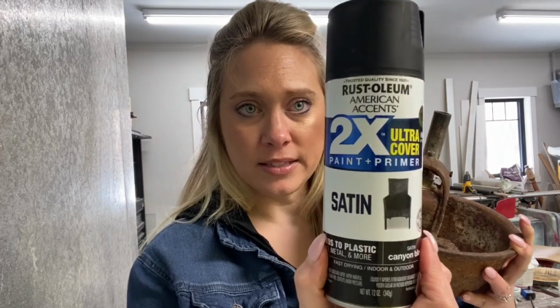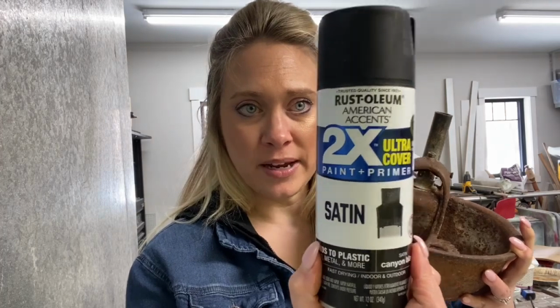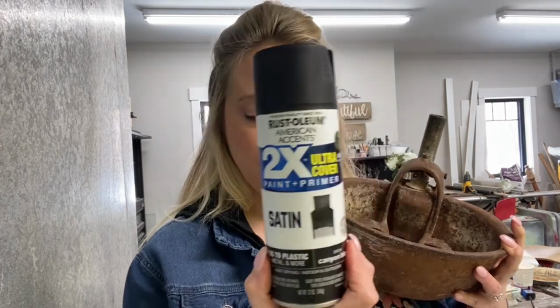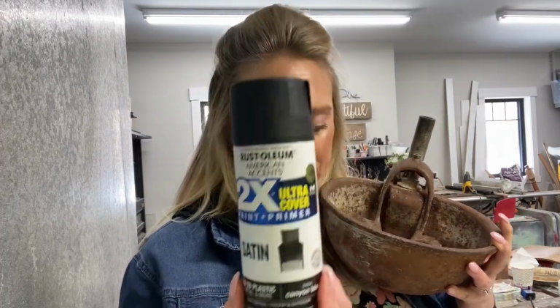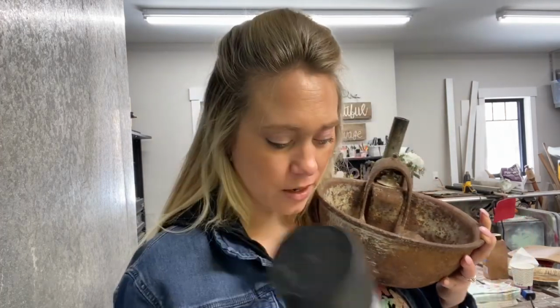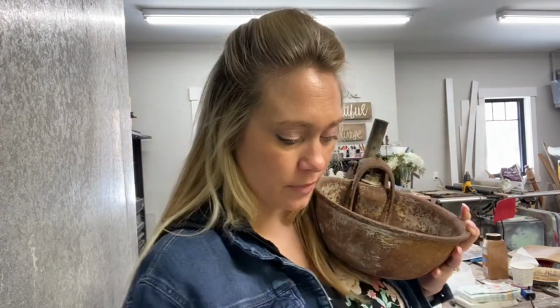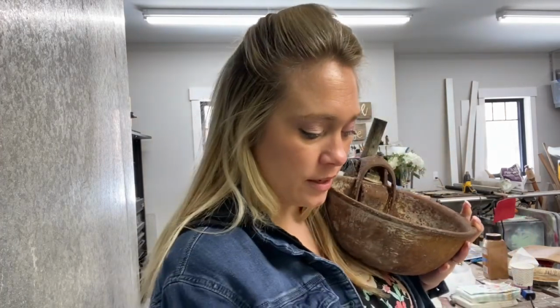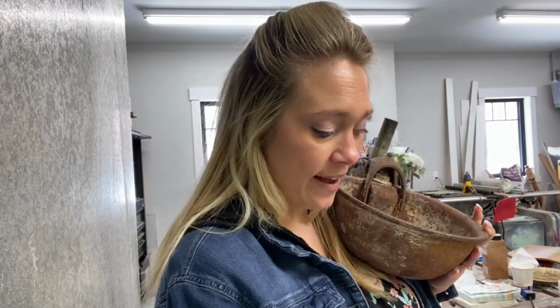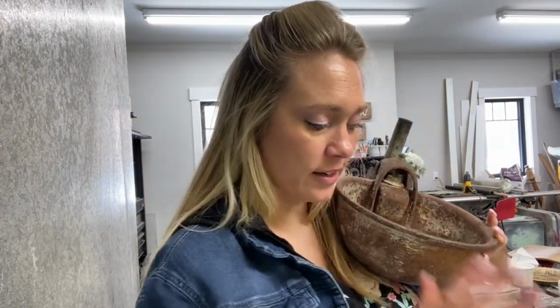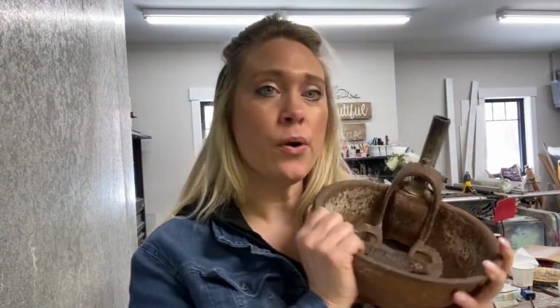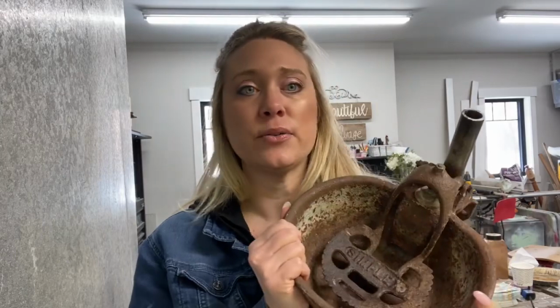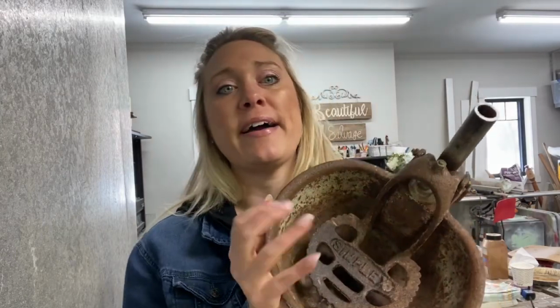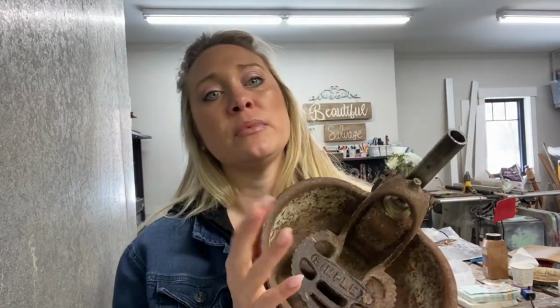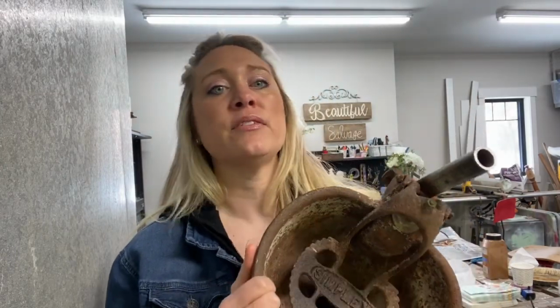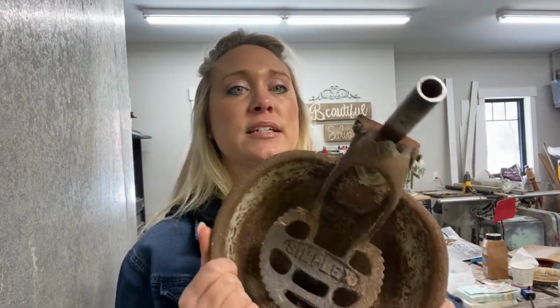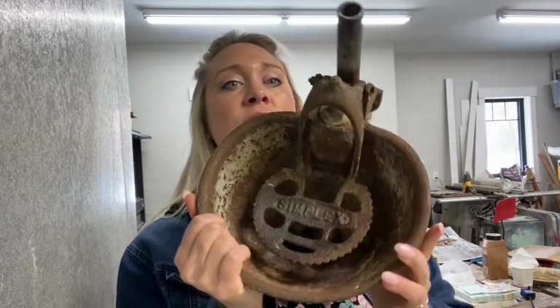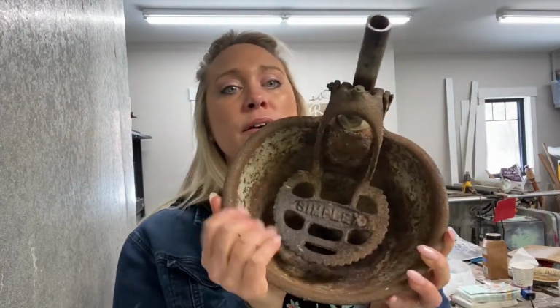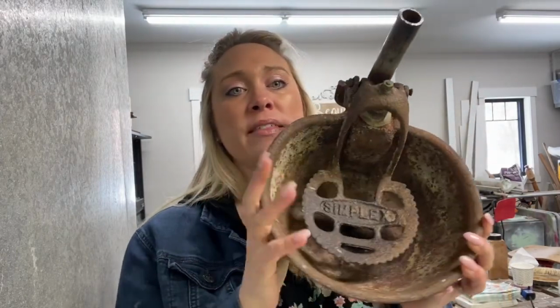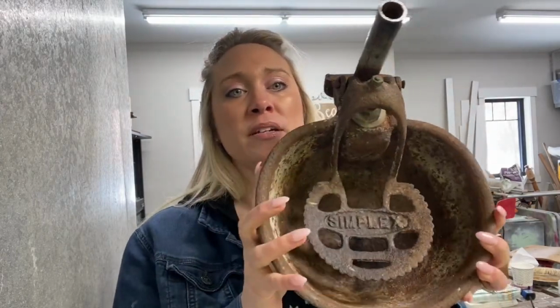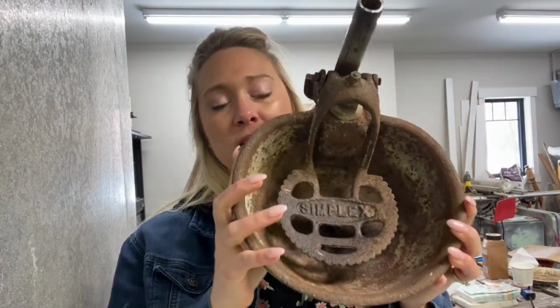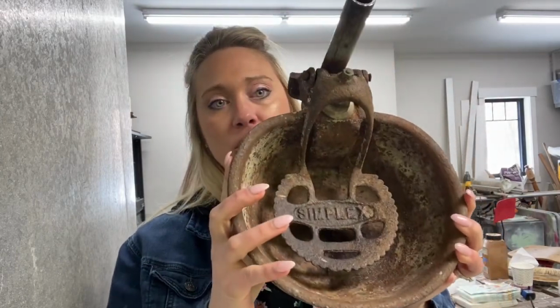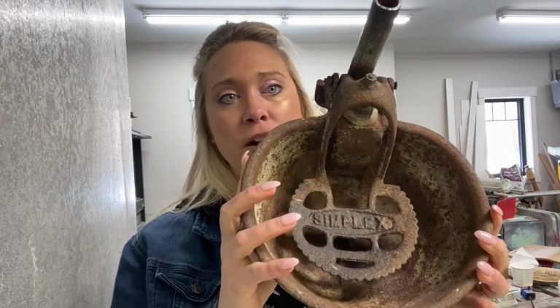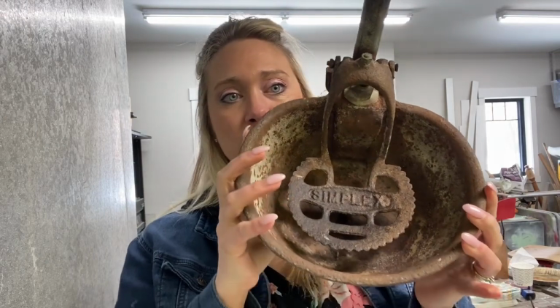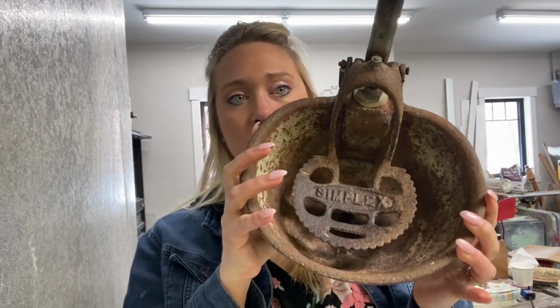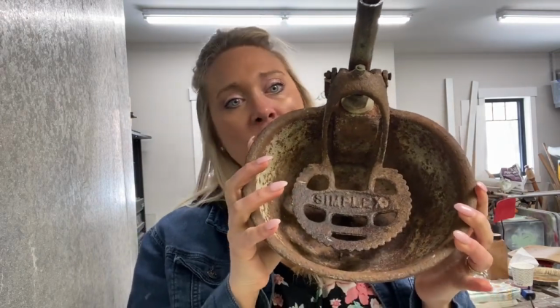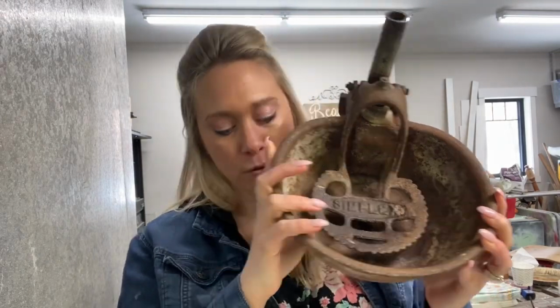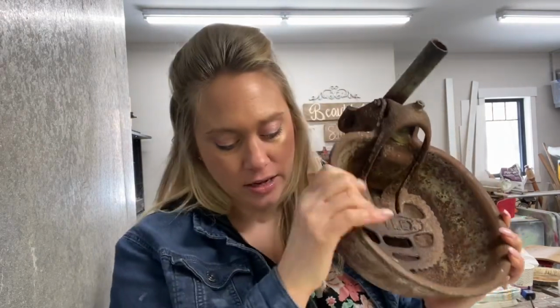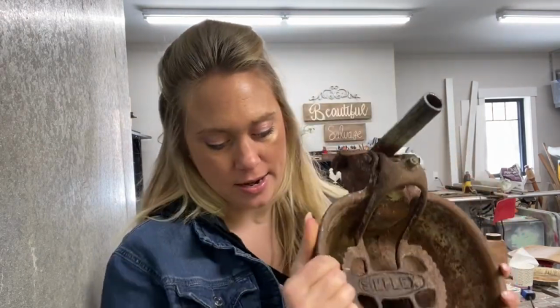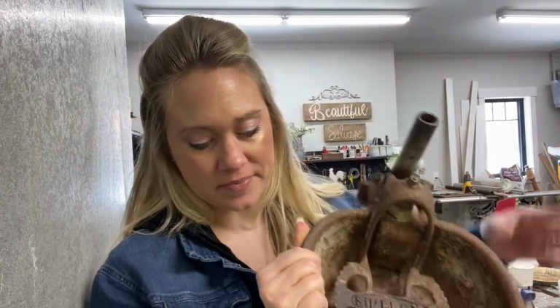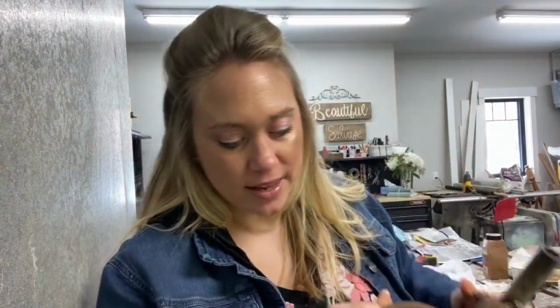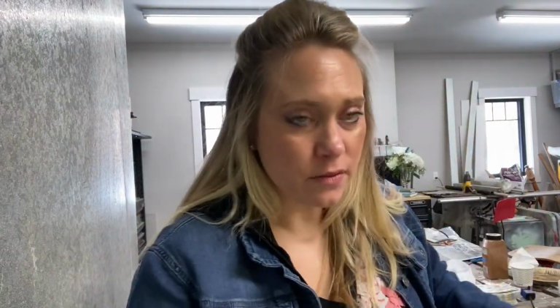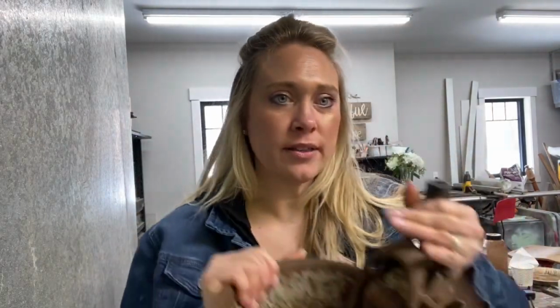The whole thing is going to be black. I normally love the rusty look, but I thought it would still be a cute farmhouse look to just do black.